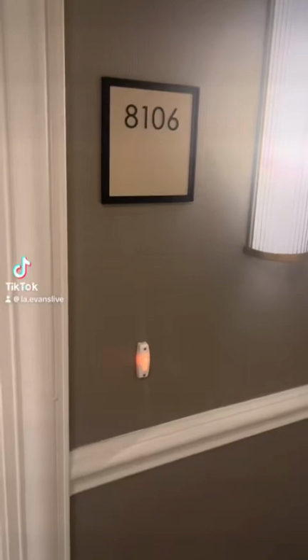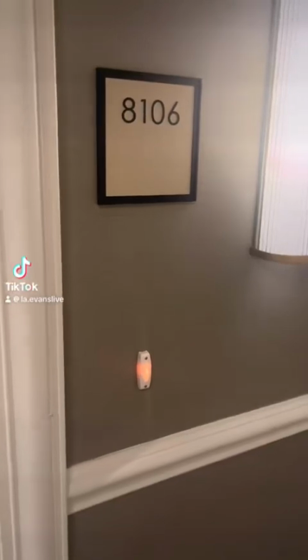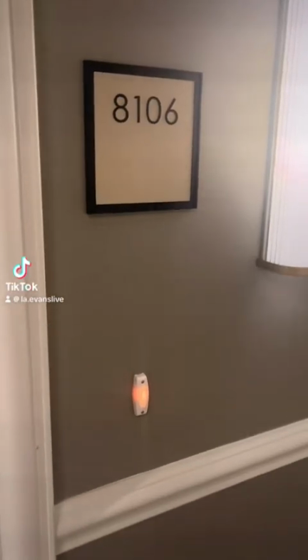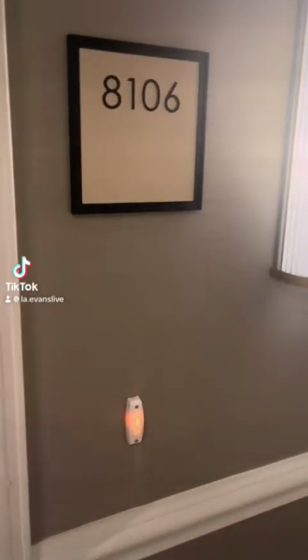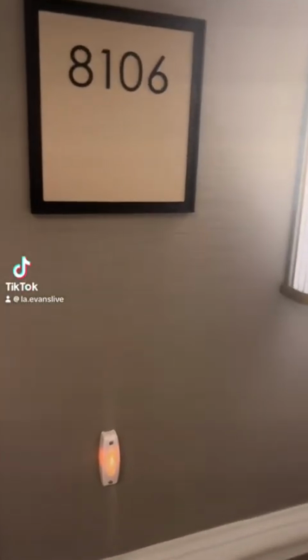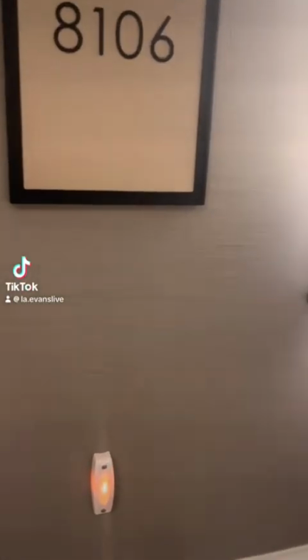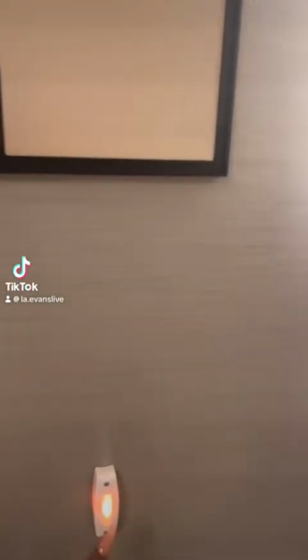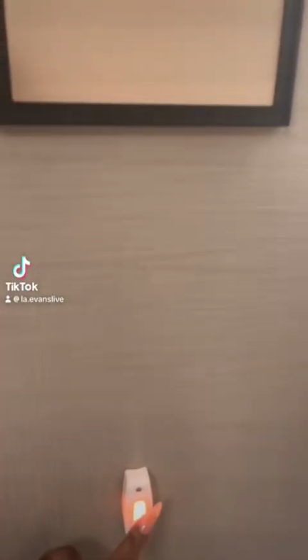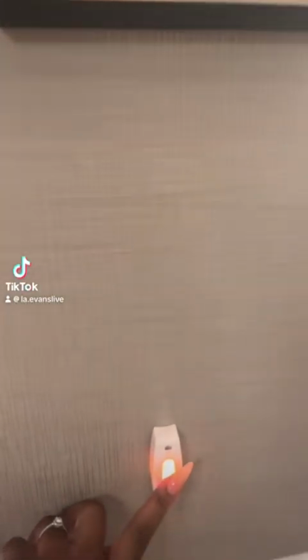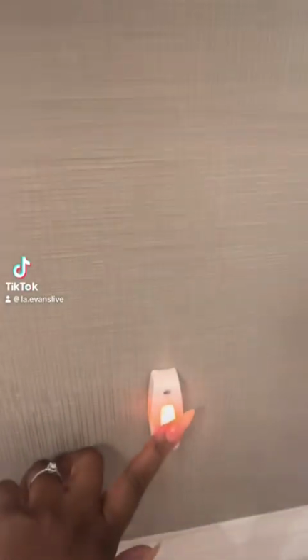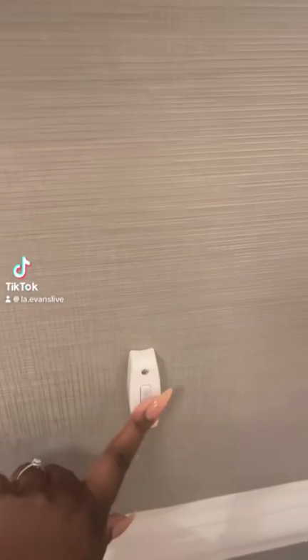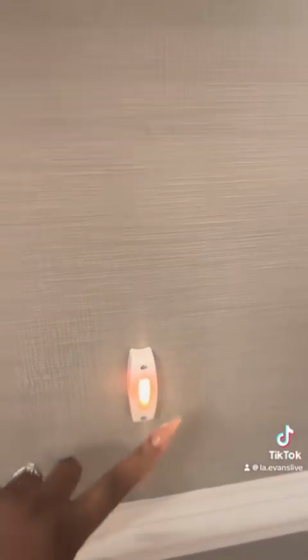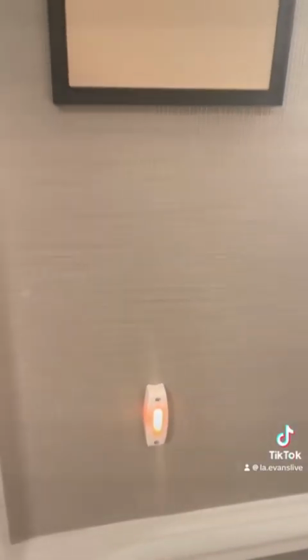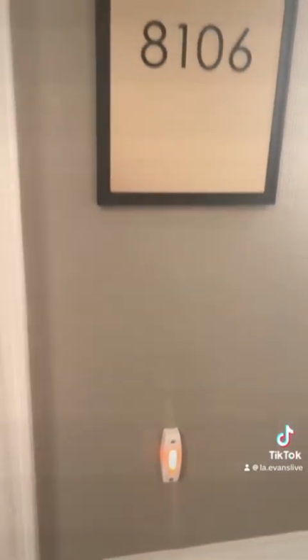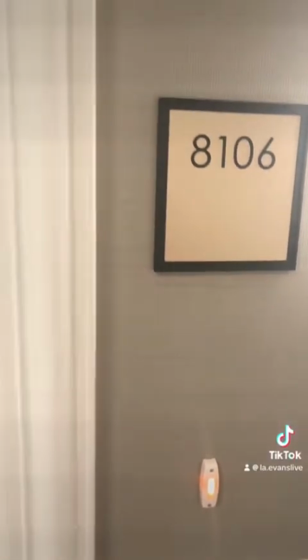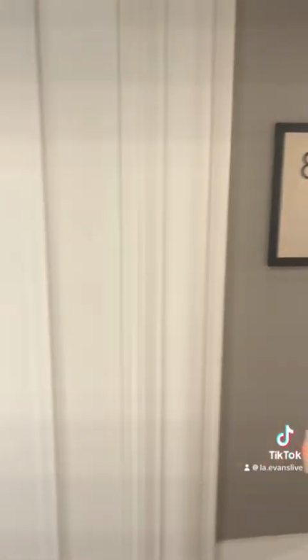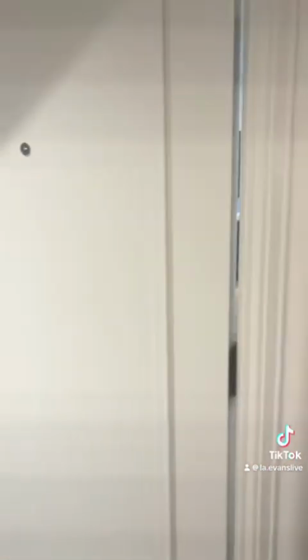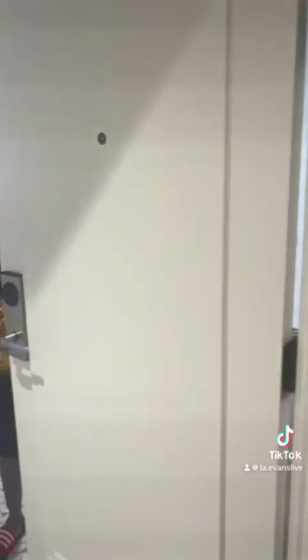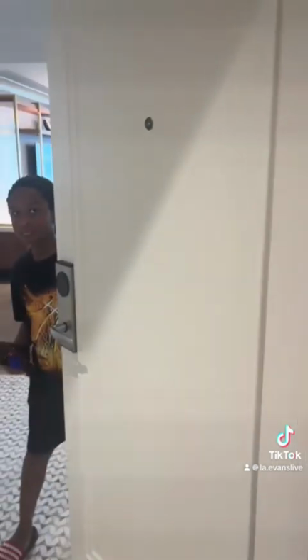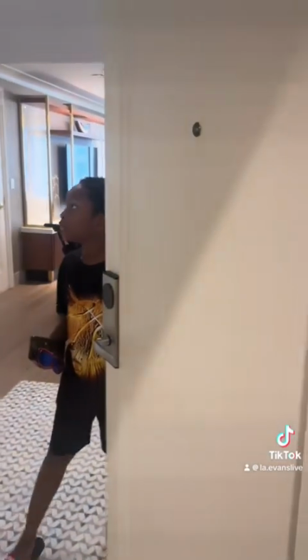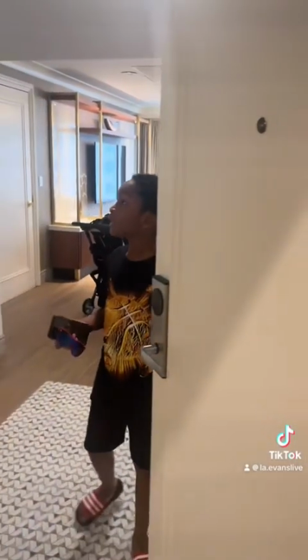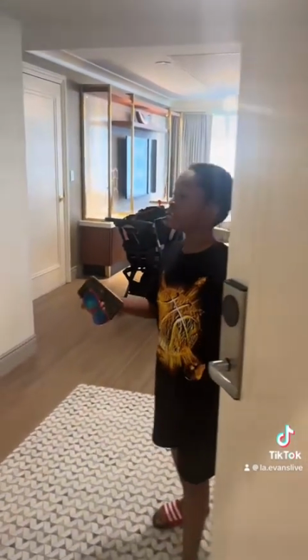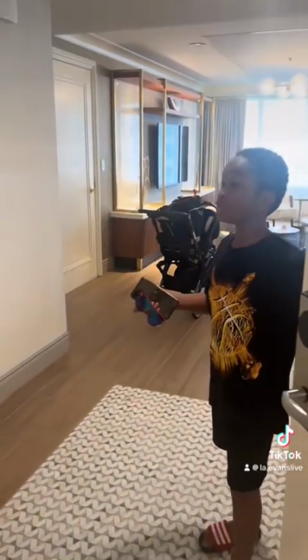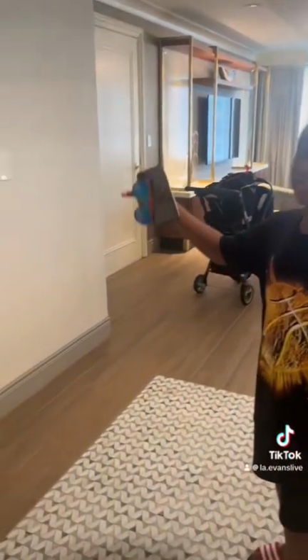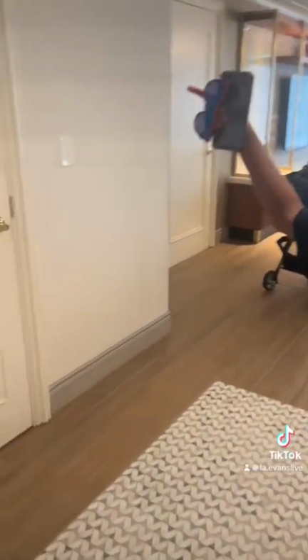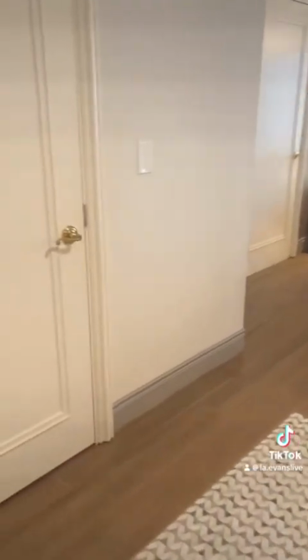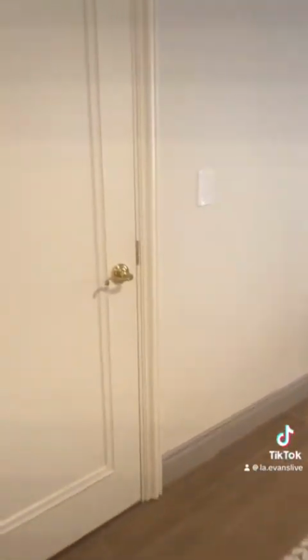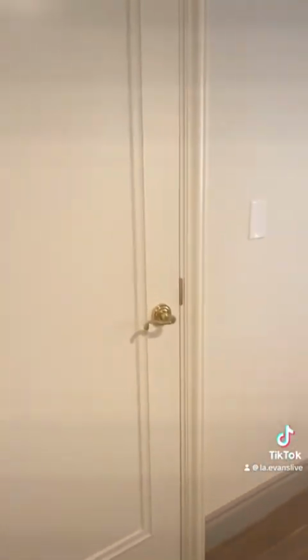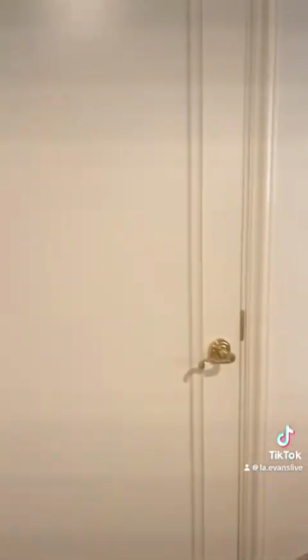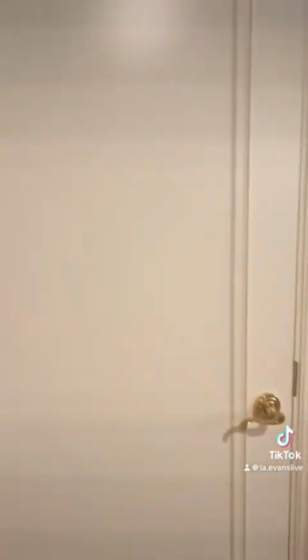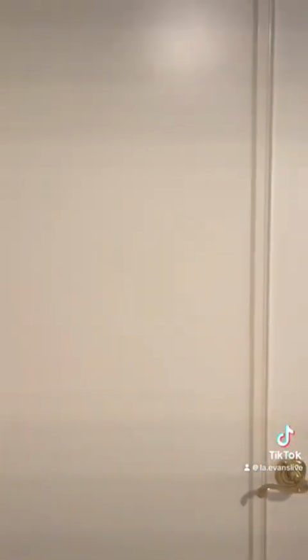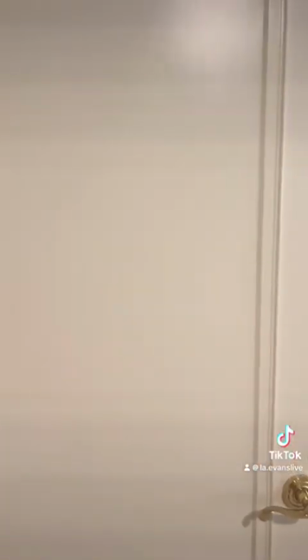Check out our suite at Caesars Hotel, Atlantic City — Suite 8106. I think it's really cool that it had a doorbell to it.